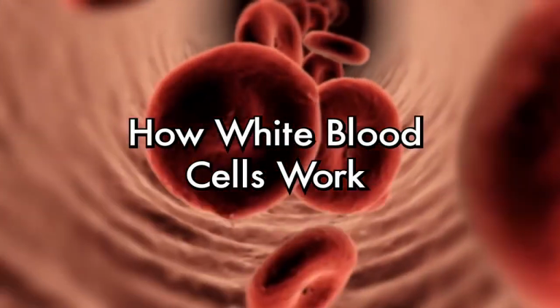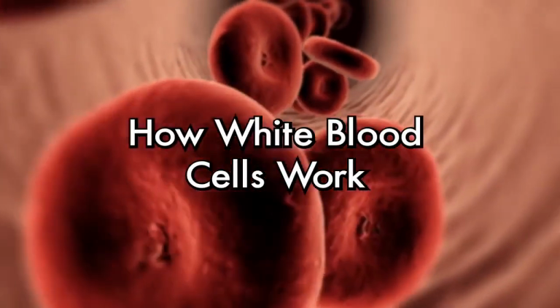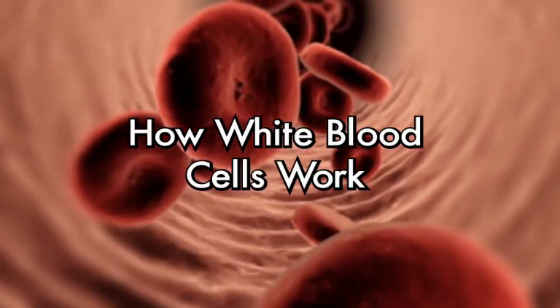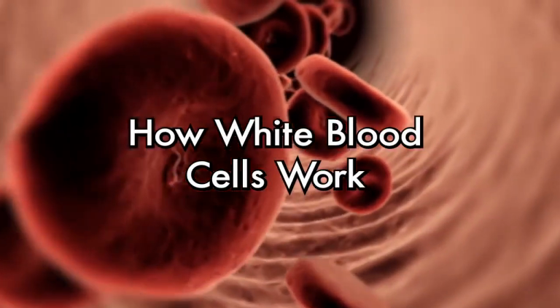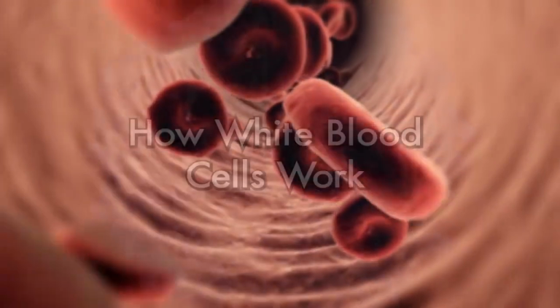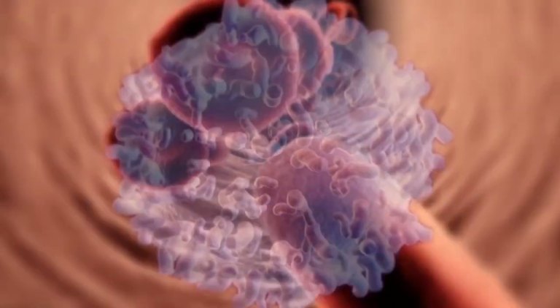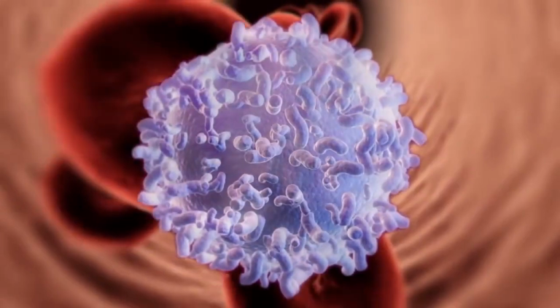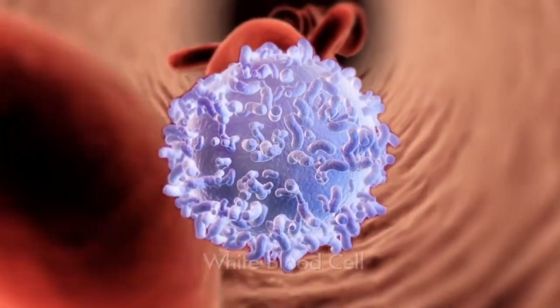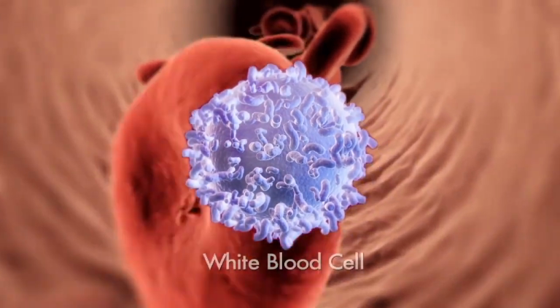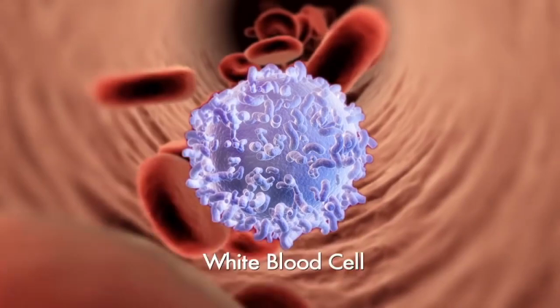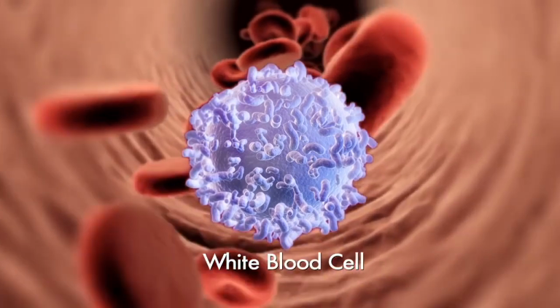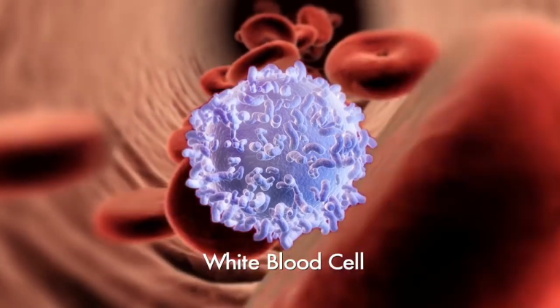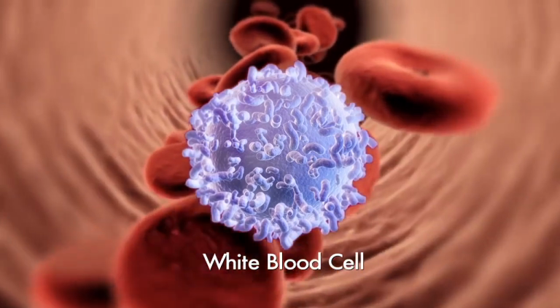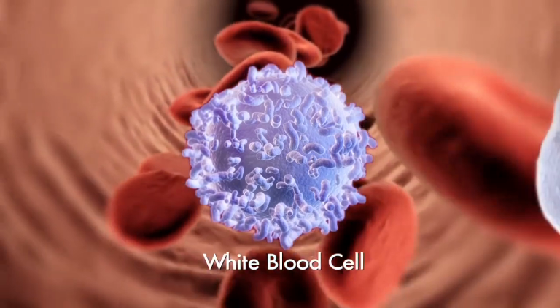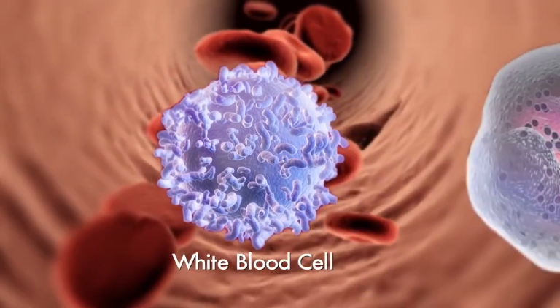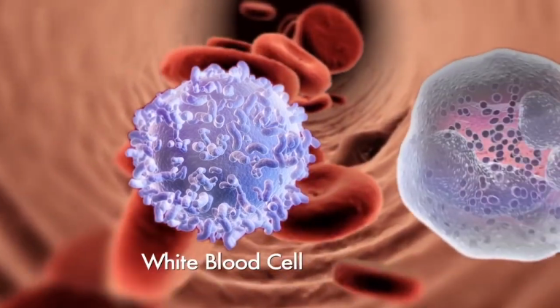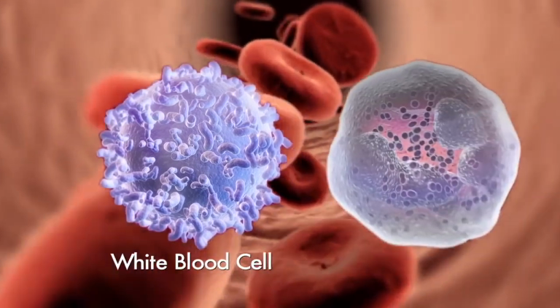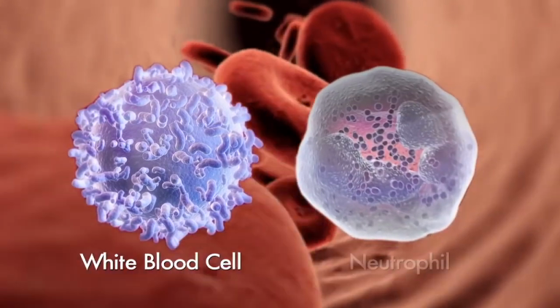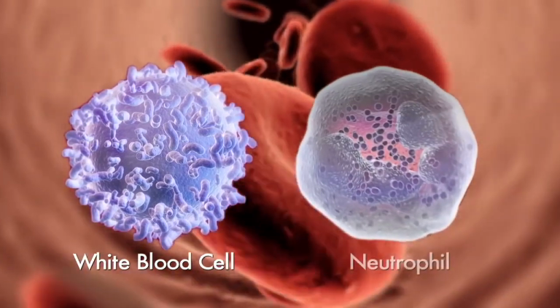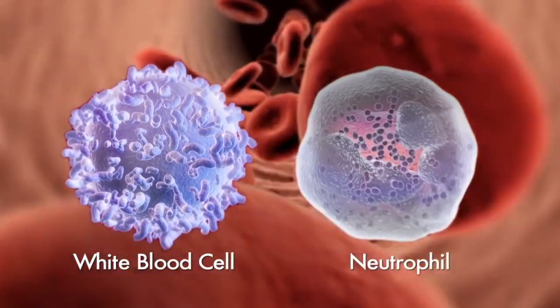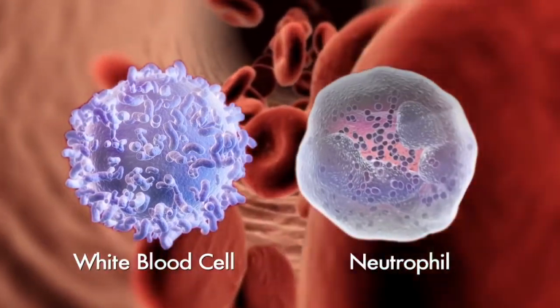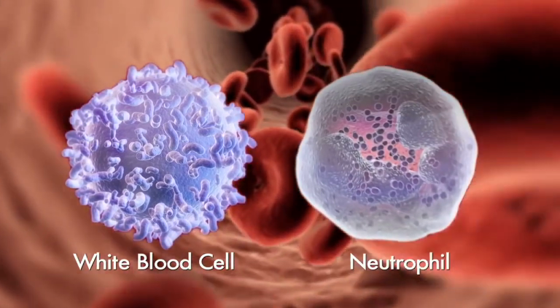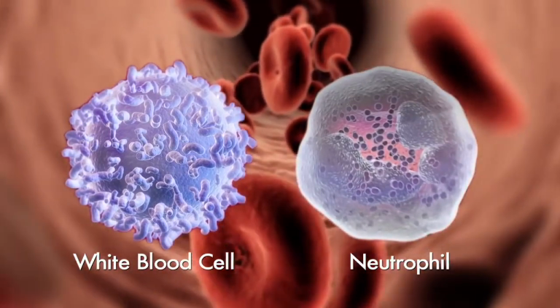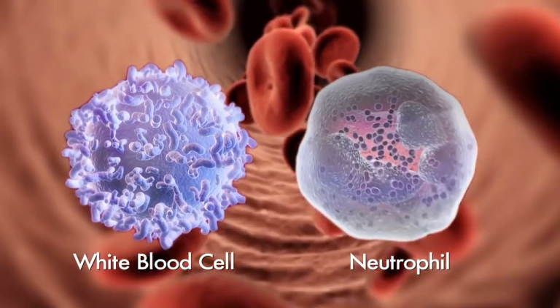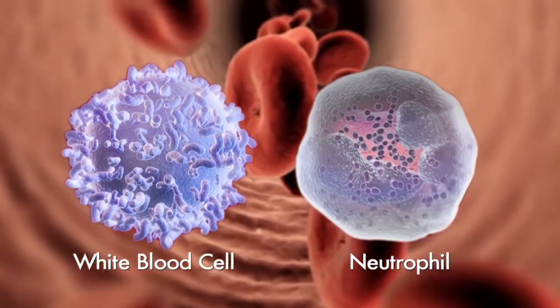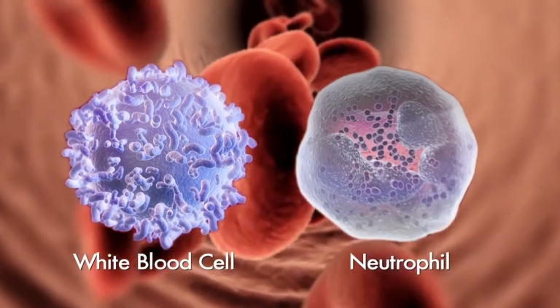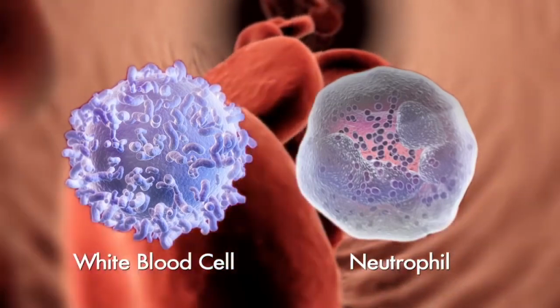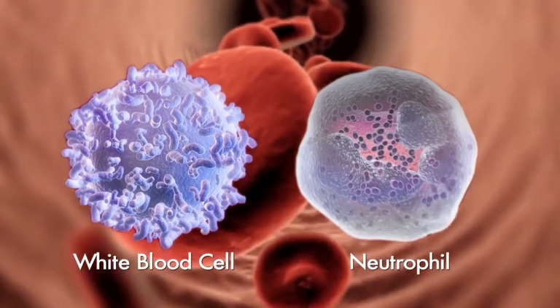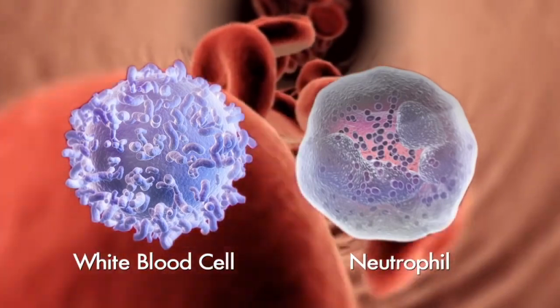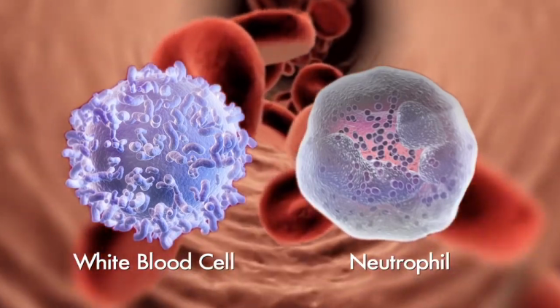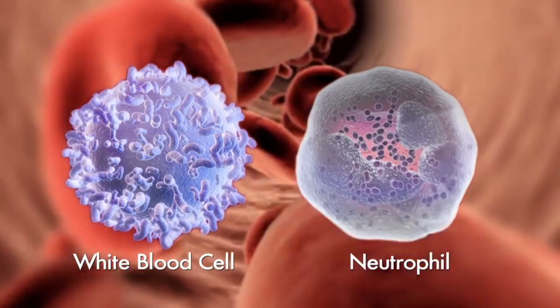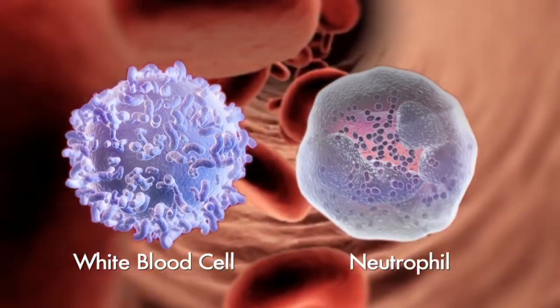The white blood cells are an important part of our body's immune system. Neutrophils are a special group of white blood cells that play an extremely important role in protecting the body against infections.